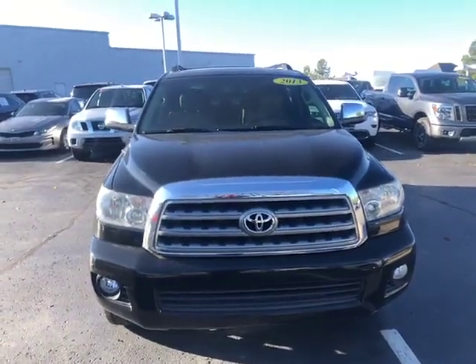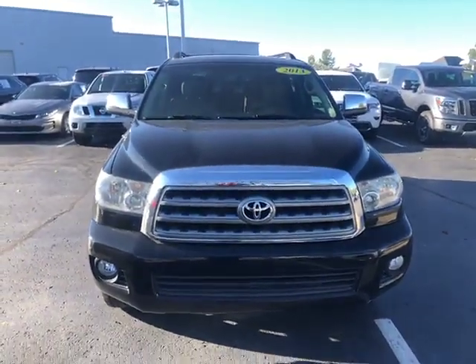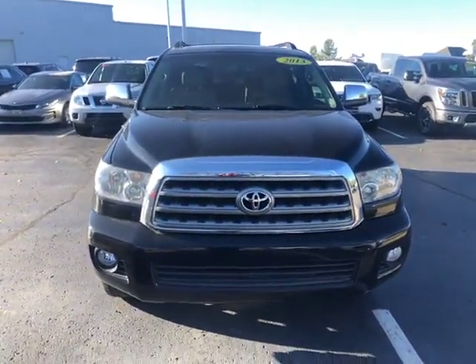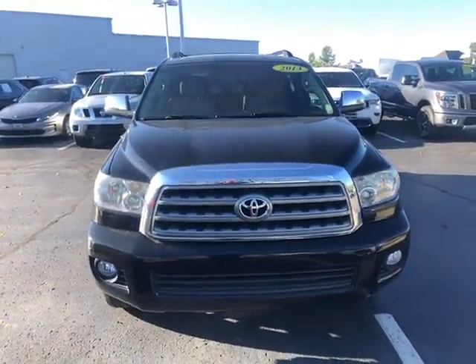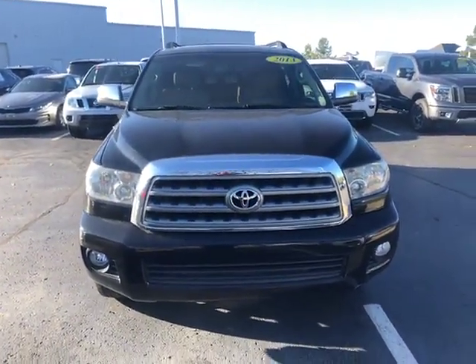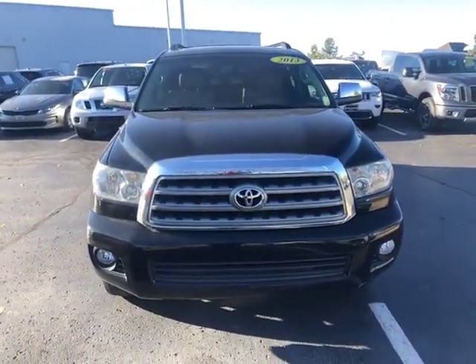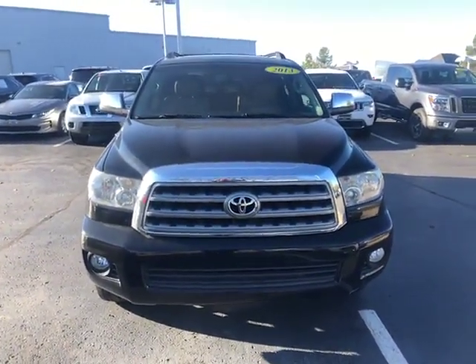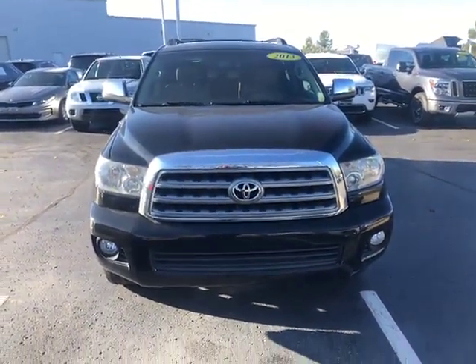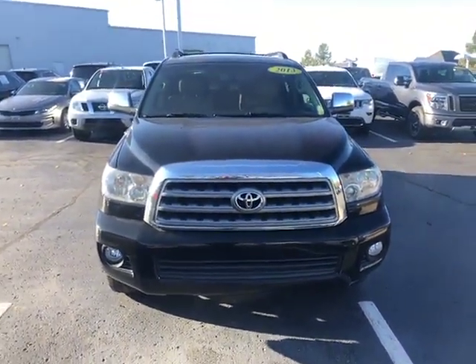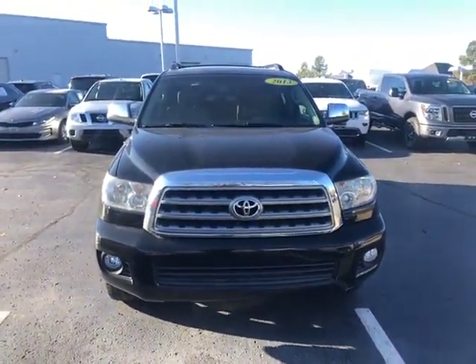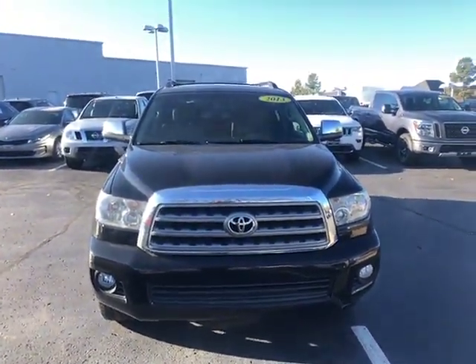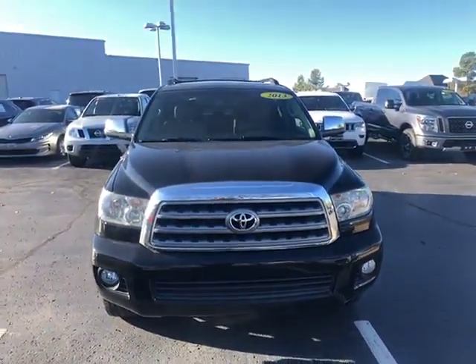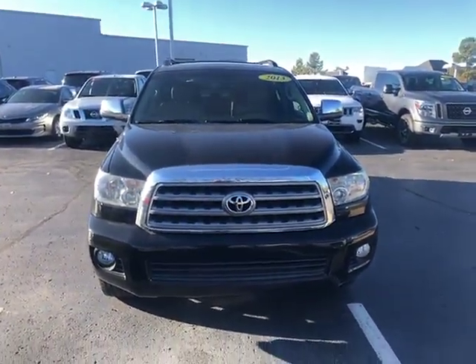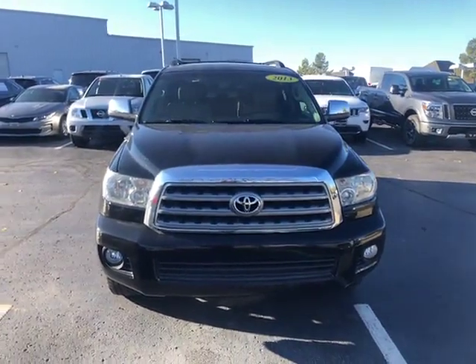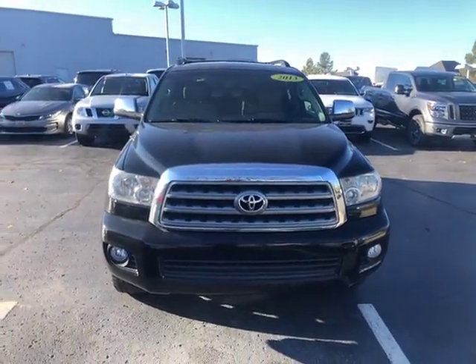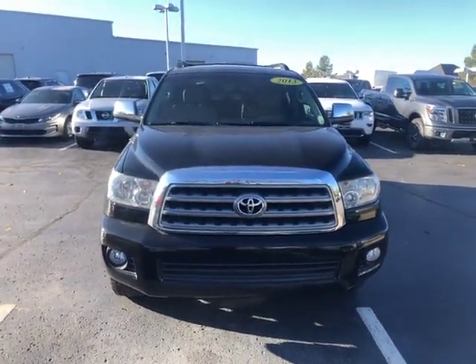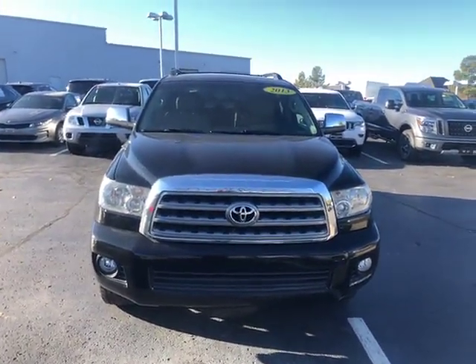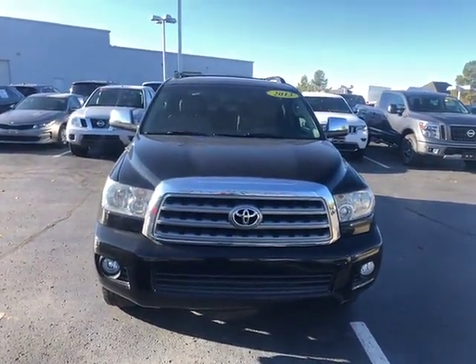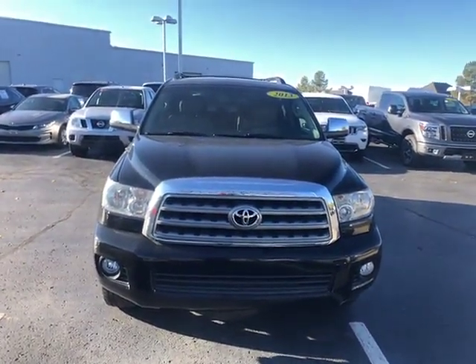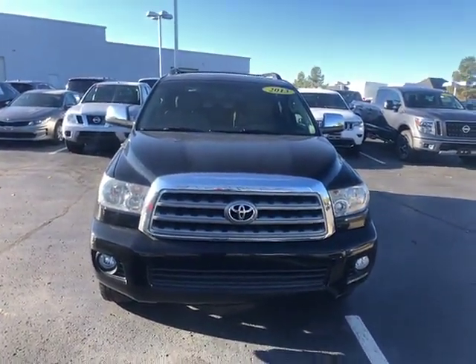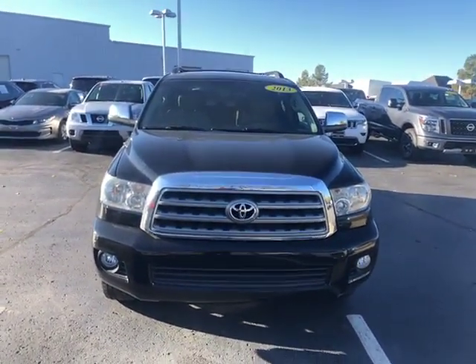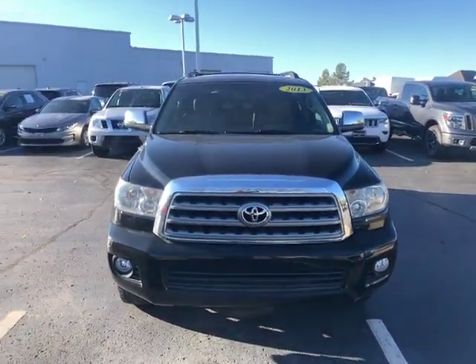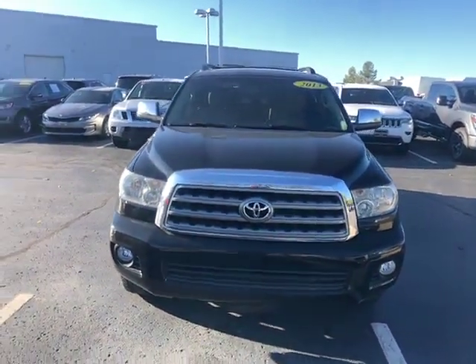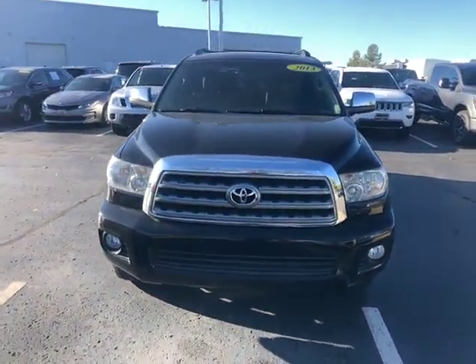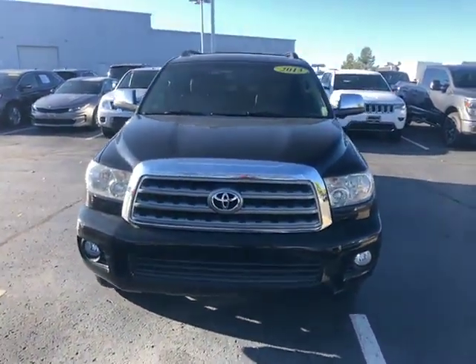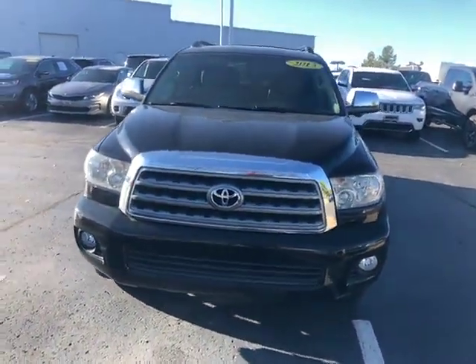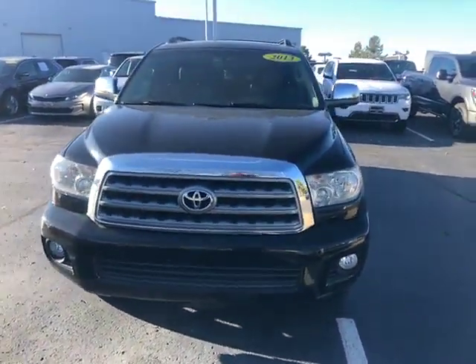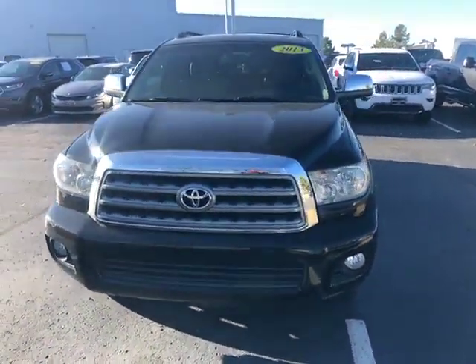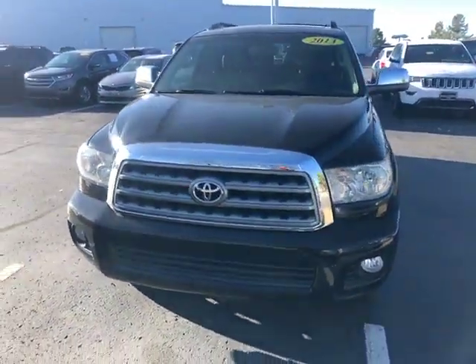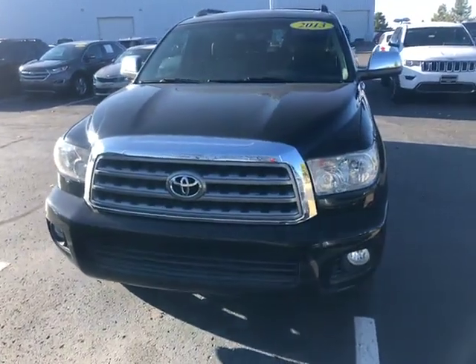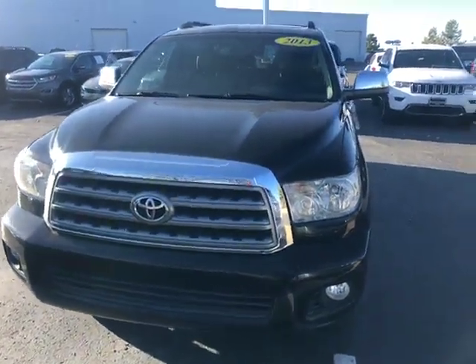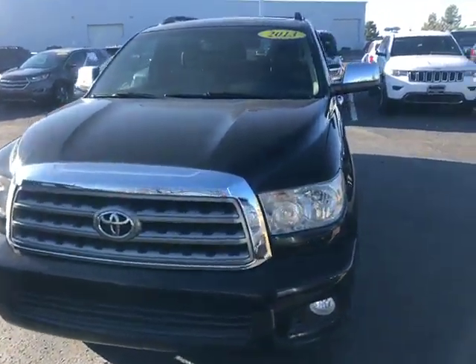Hello, Ida. I'm JC here at Jackie Cooper Nissan. Just wanted to give you a quick video of the 2013 Toyota Sequoia Limited that you inquired about.